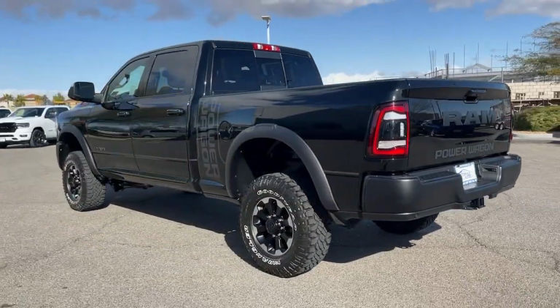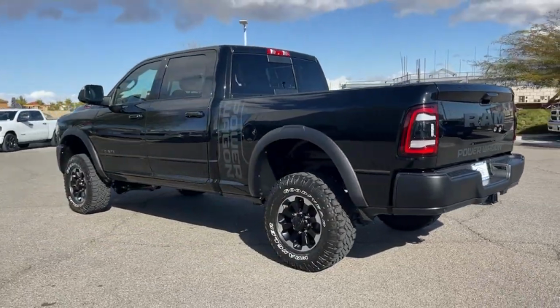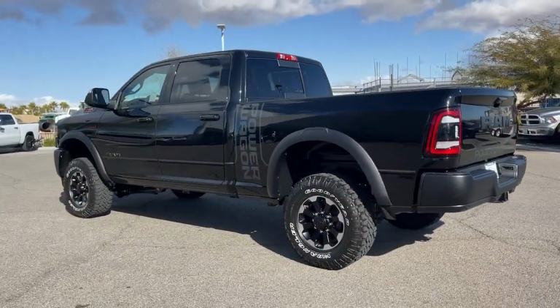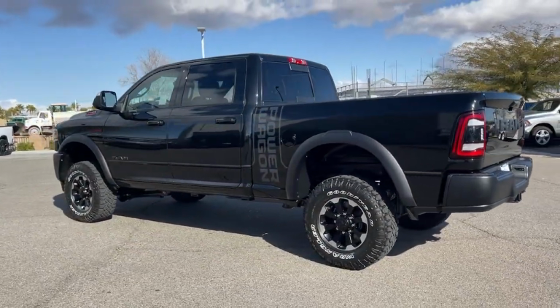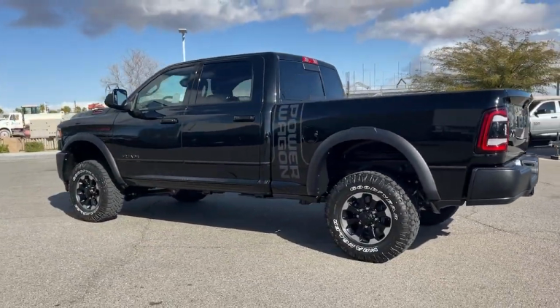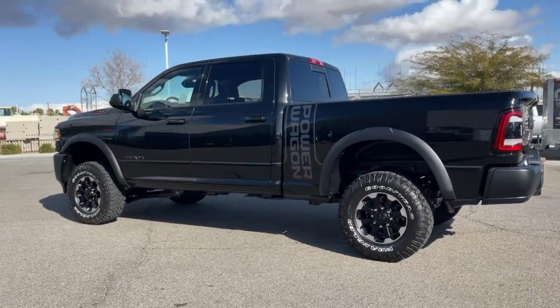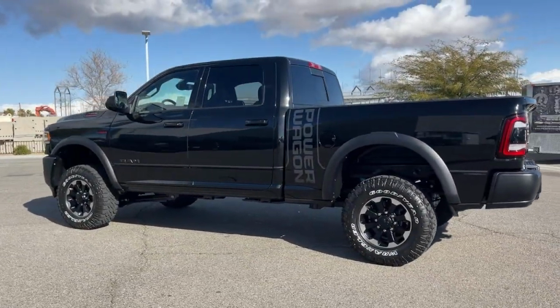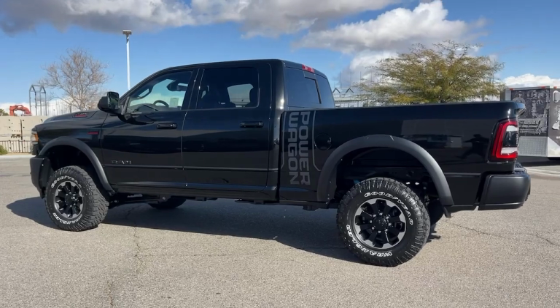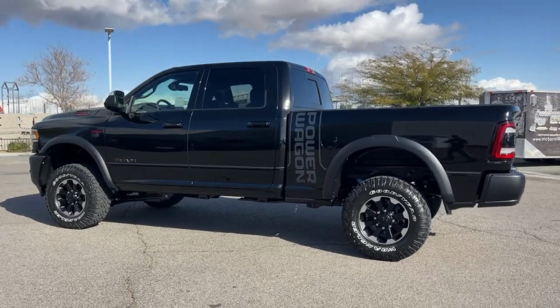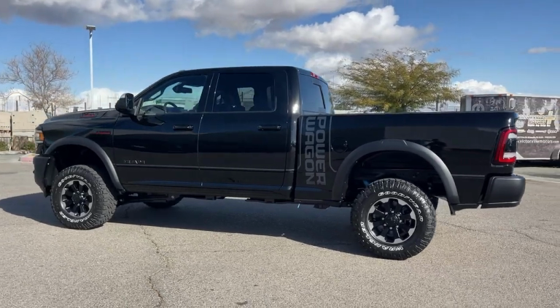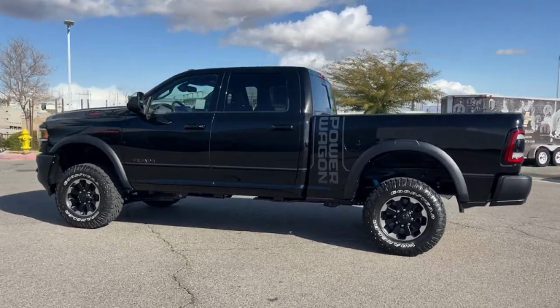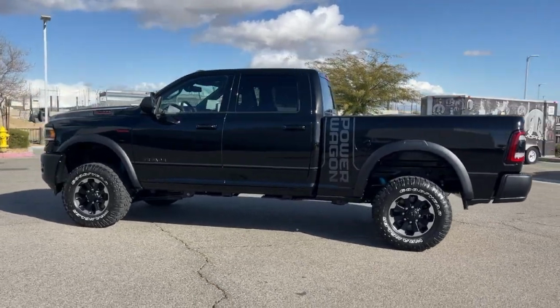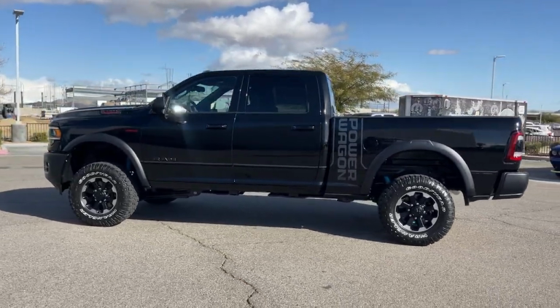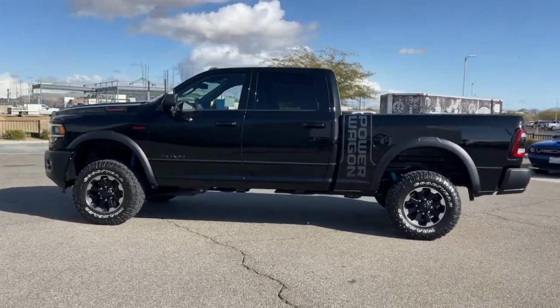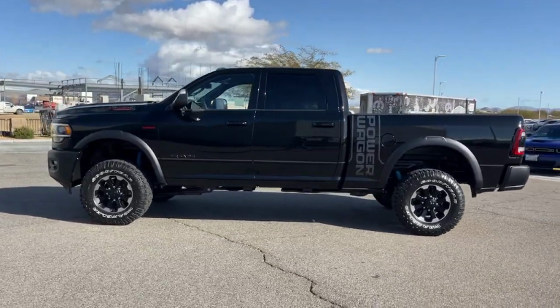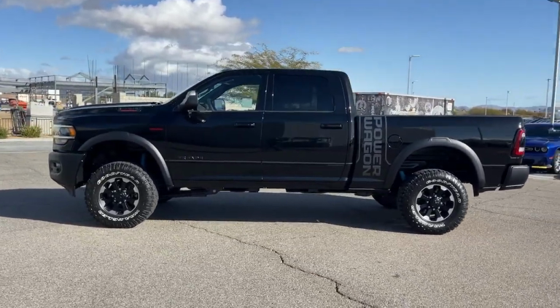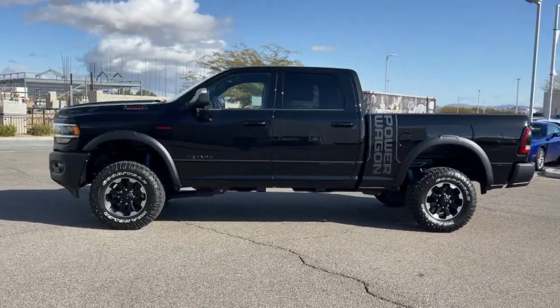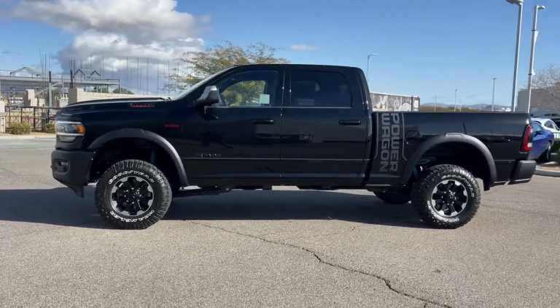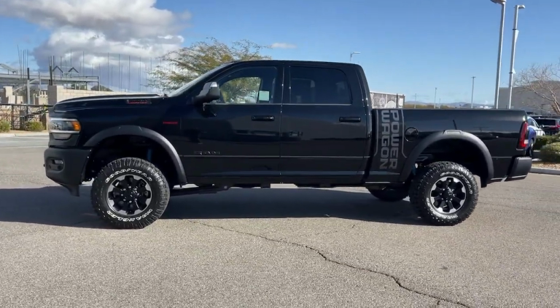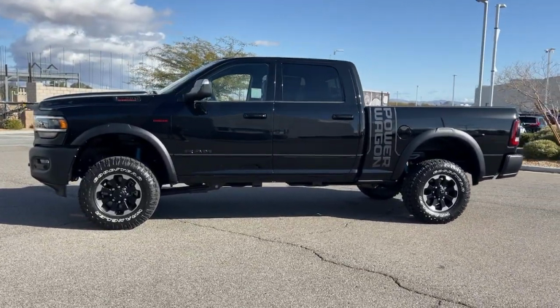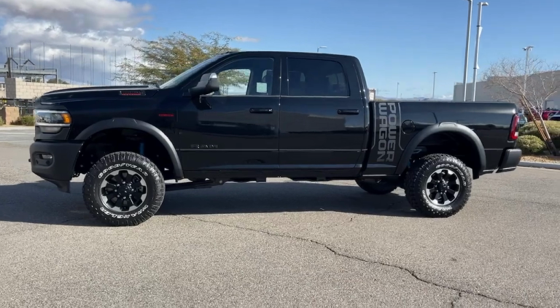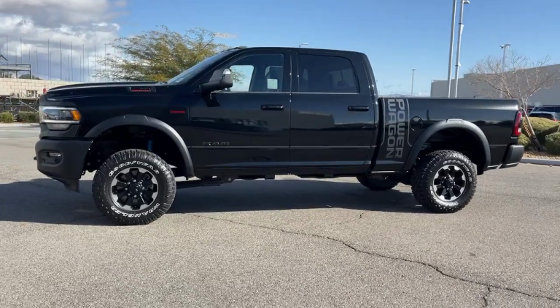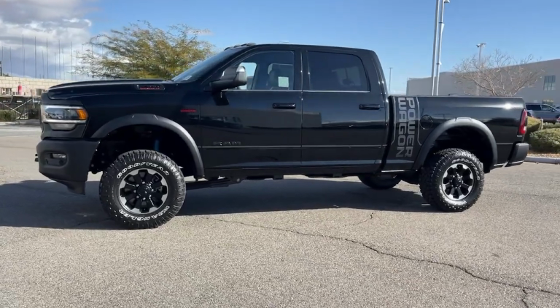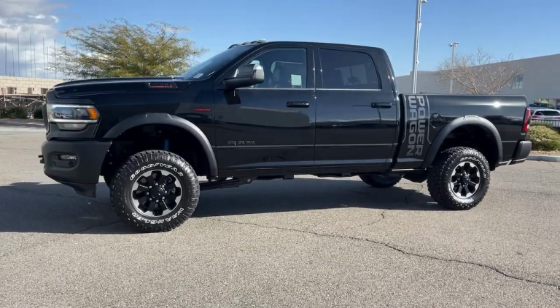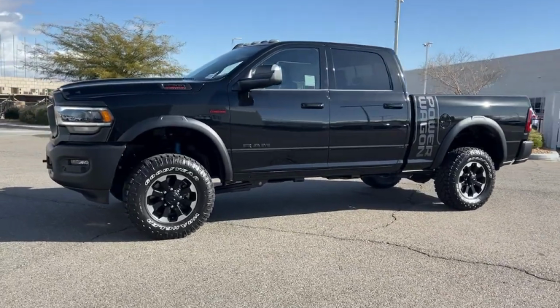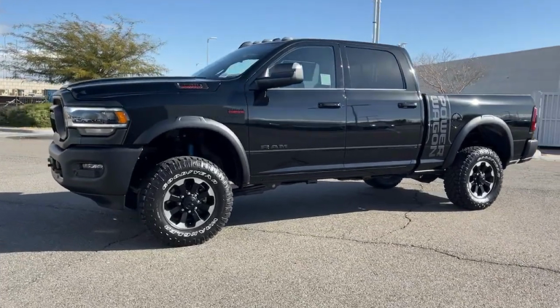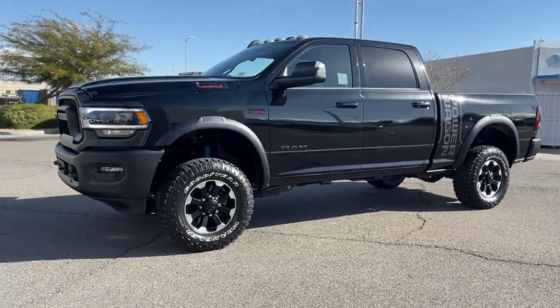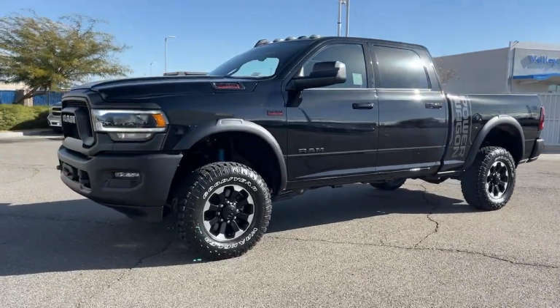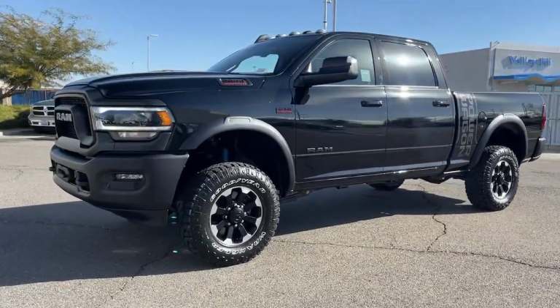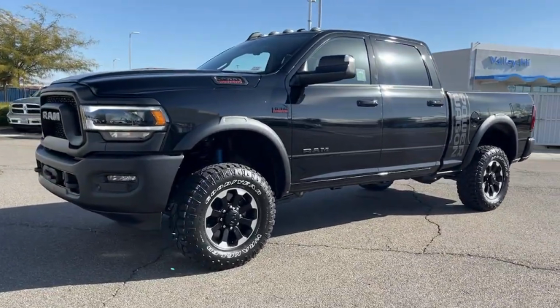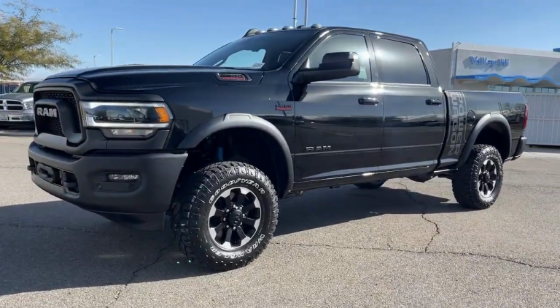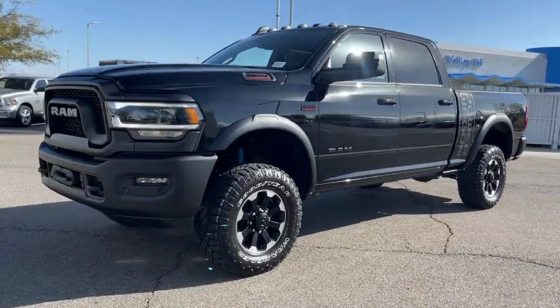Keyless entry, navigation system, backup camera, heated rear seat, premium sound system, remote engine start, bed liner, fog lamps, satellite radio, heated mirrors.